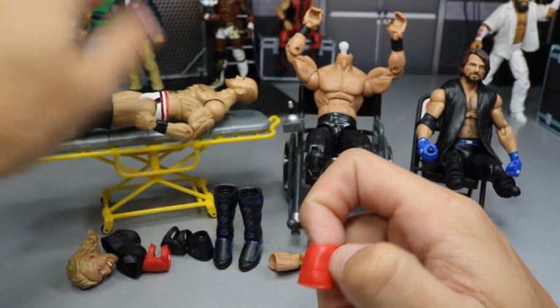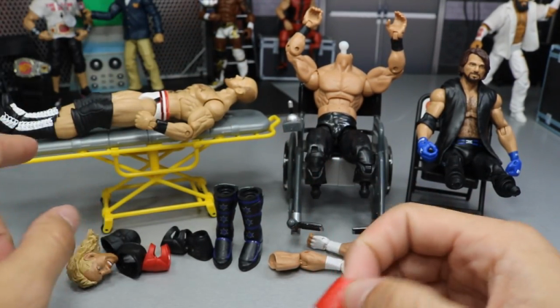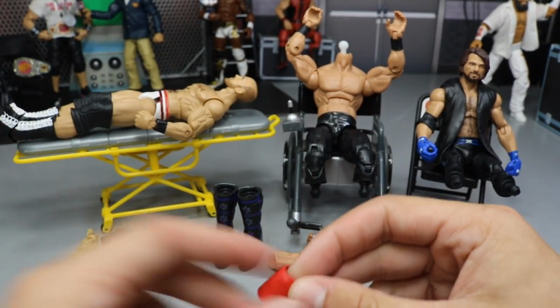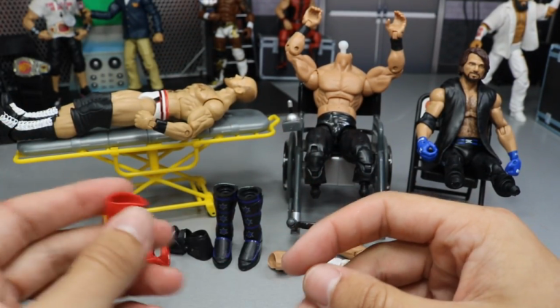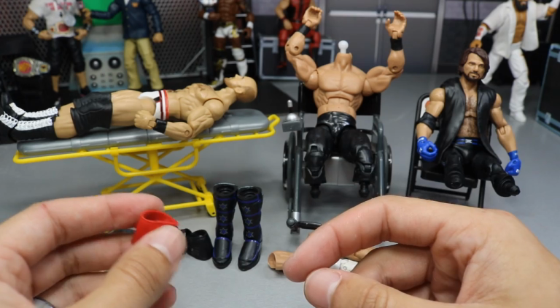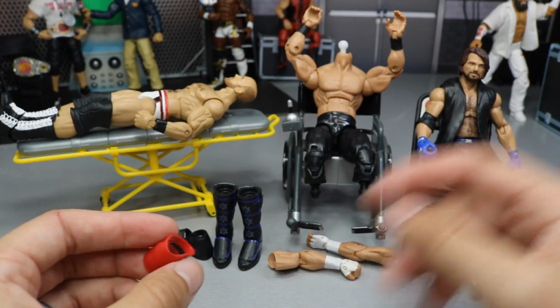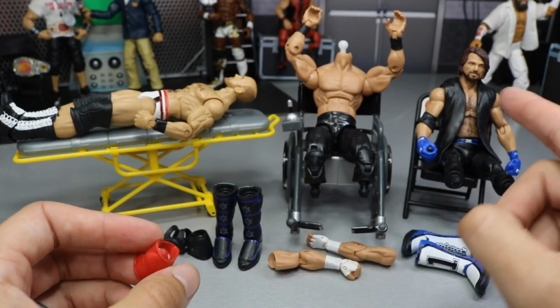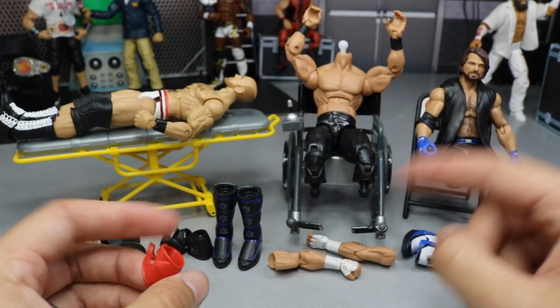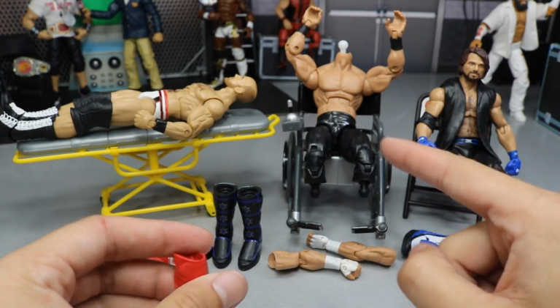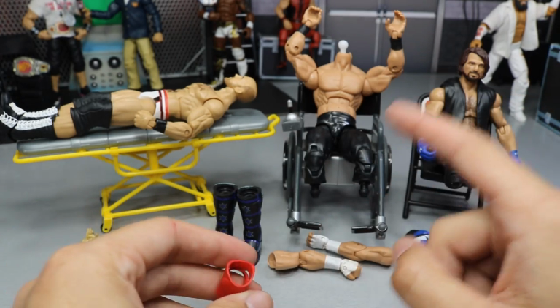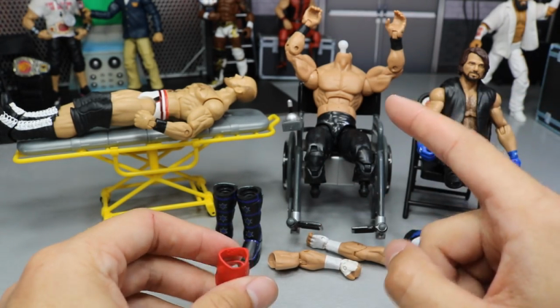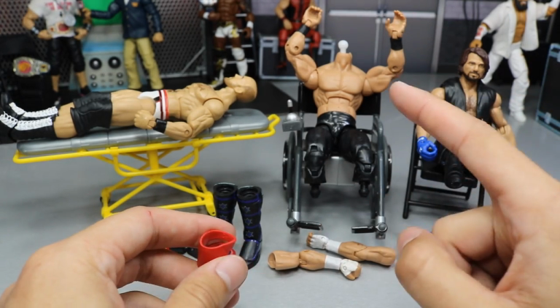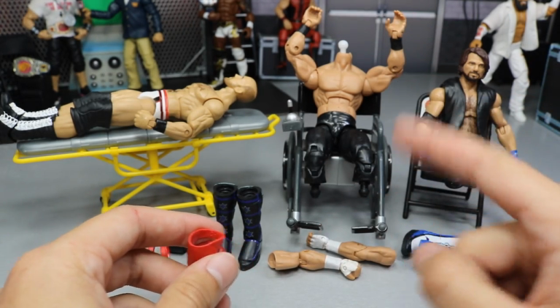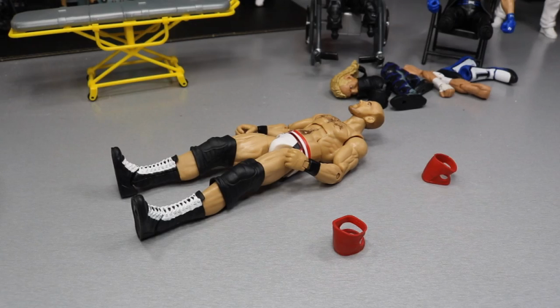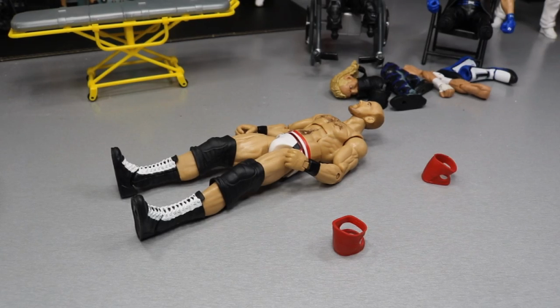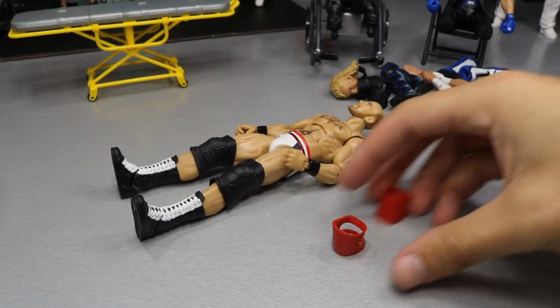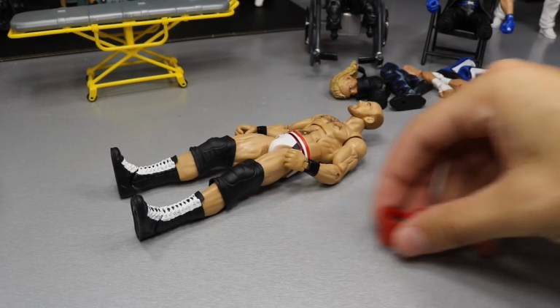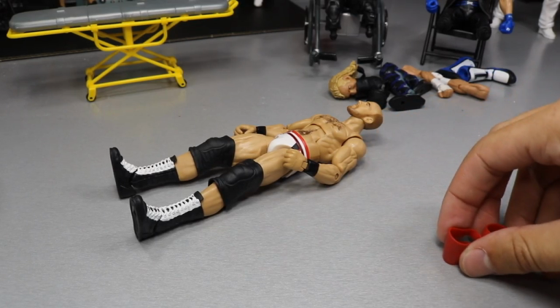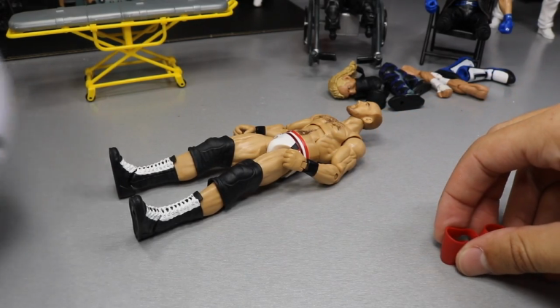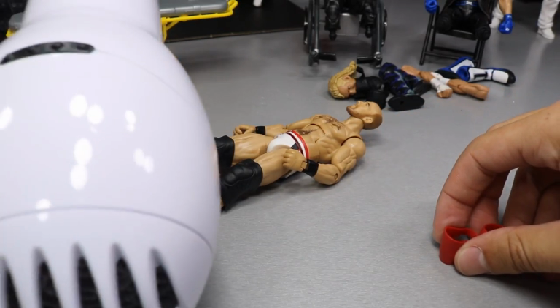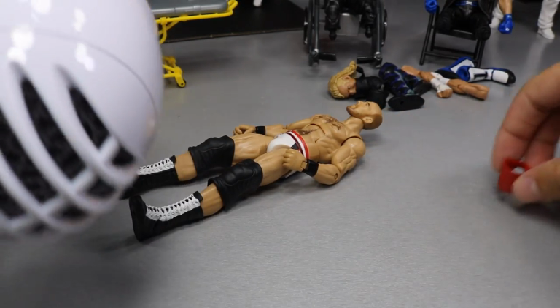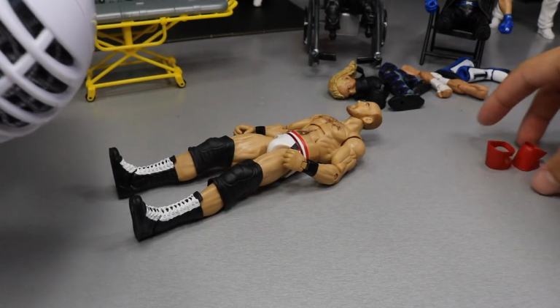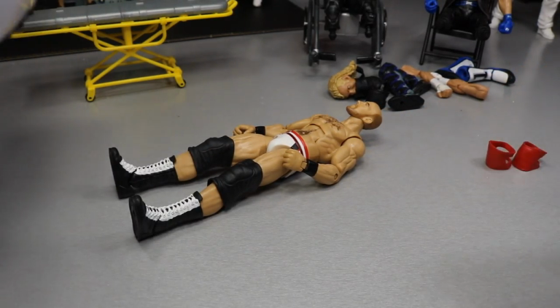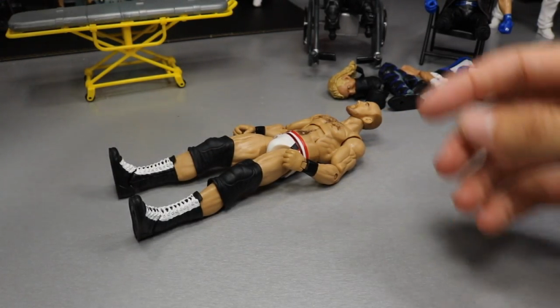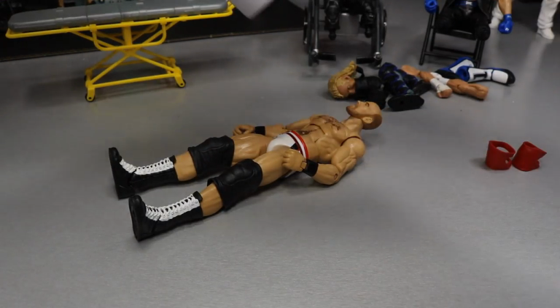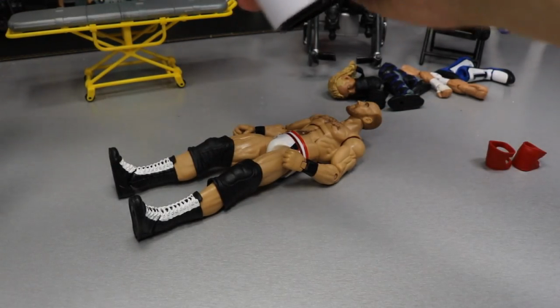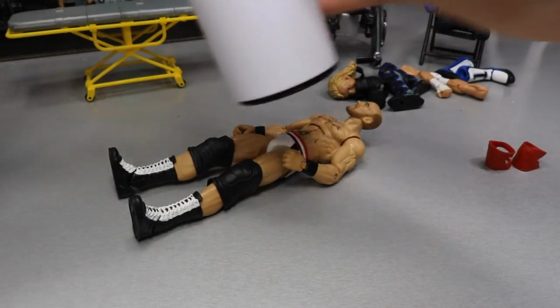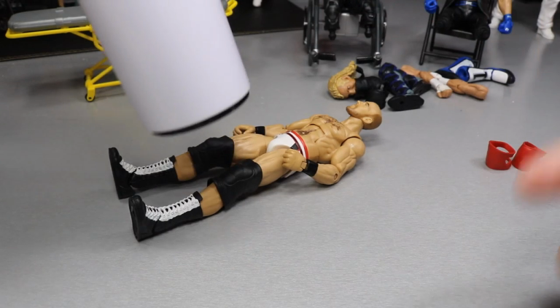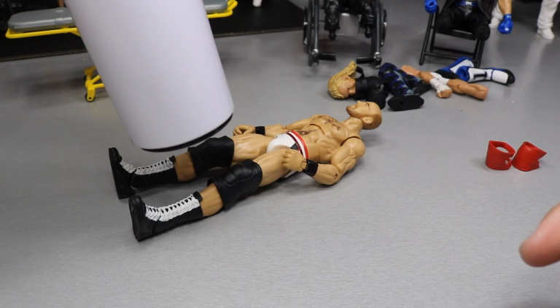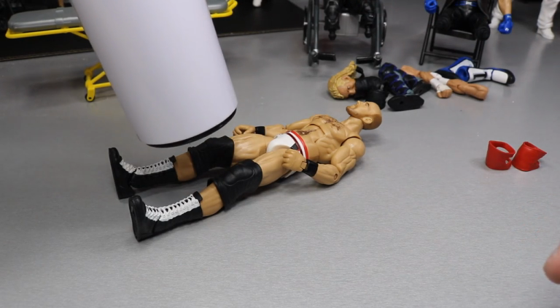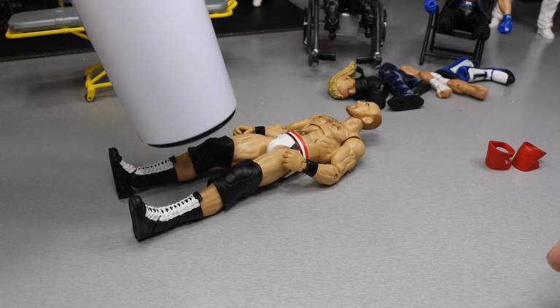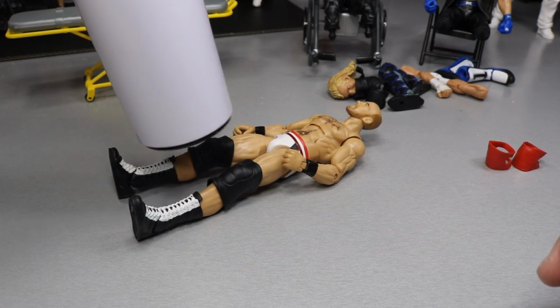I guess we'll start off with Cesaro since it's not that big of a deal. Then we'll do AJ Styles, then we'll do the cleaner Kenny Omega. Starting out first, we're going to take the trusty white hairdryer — you guys know my favorite color is white — and we're going to be popping the boots off.